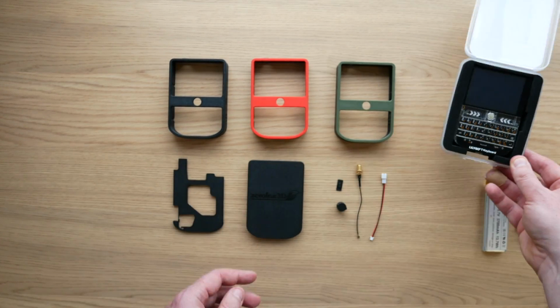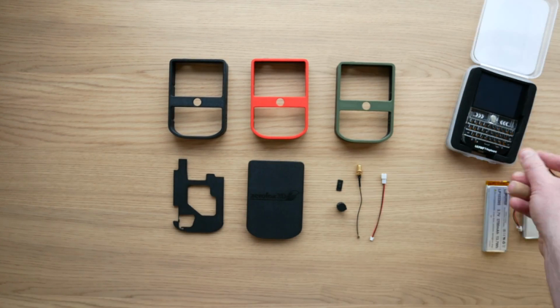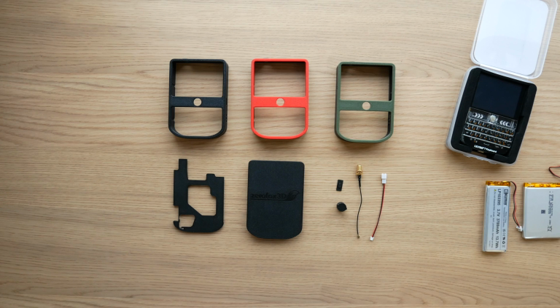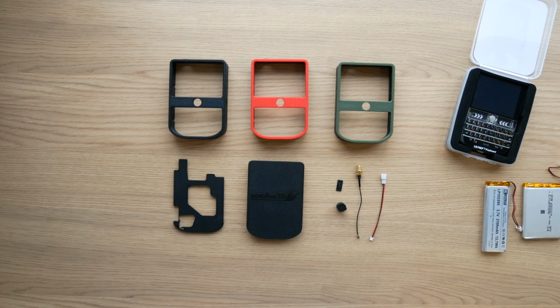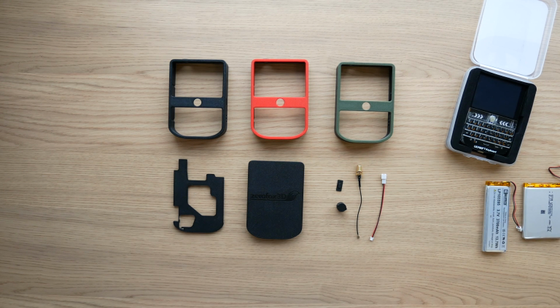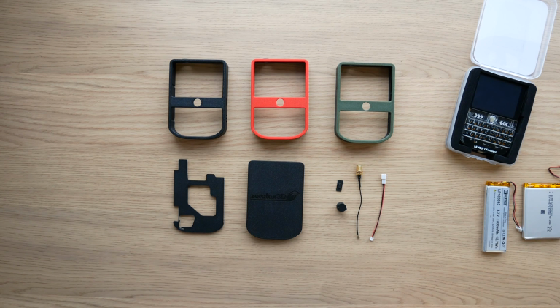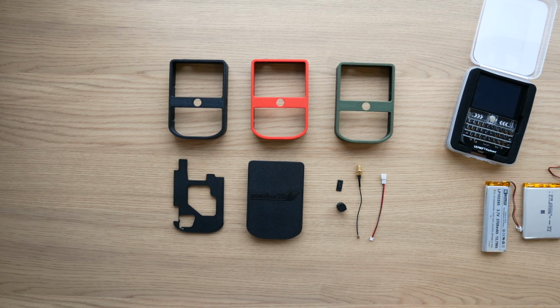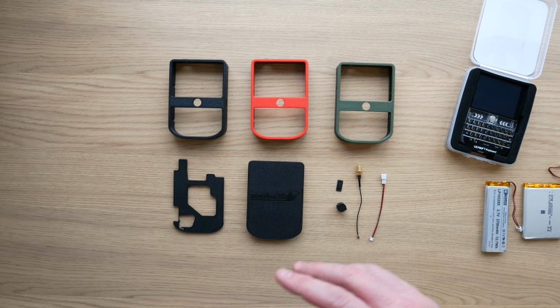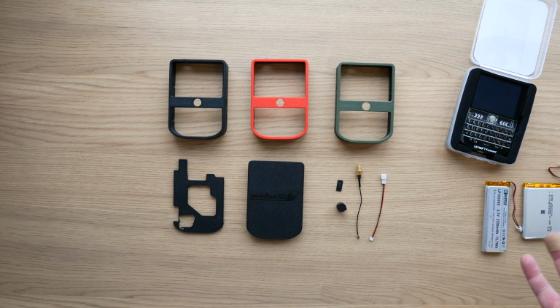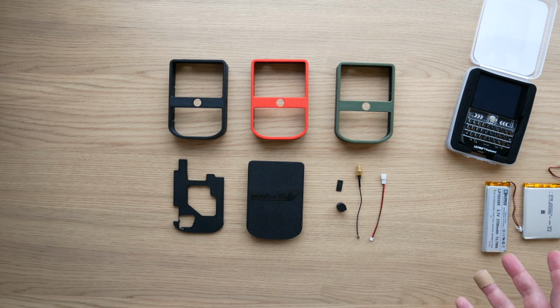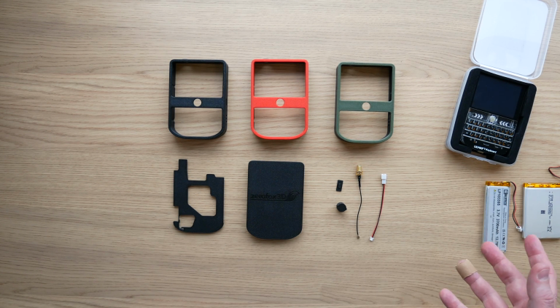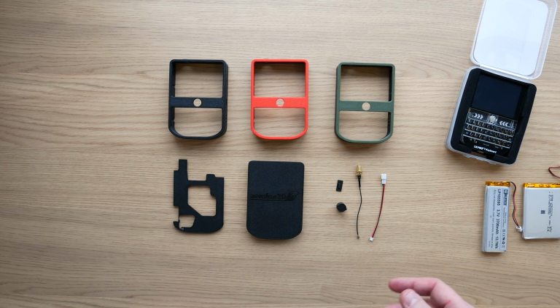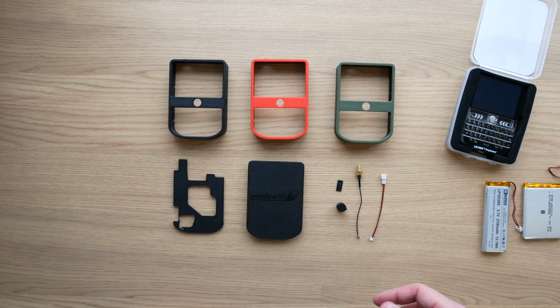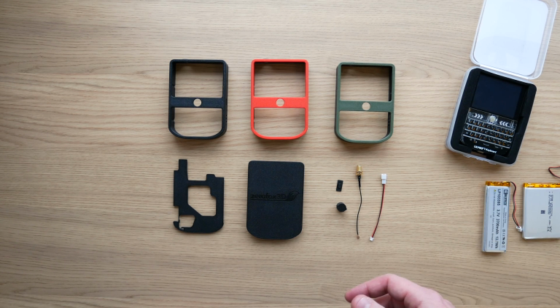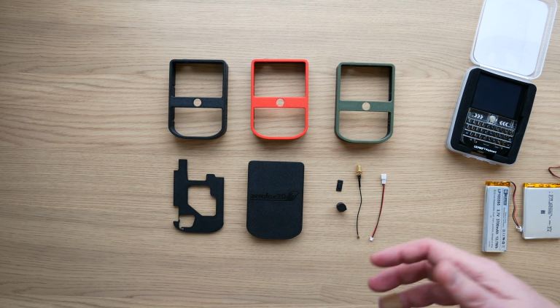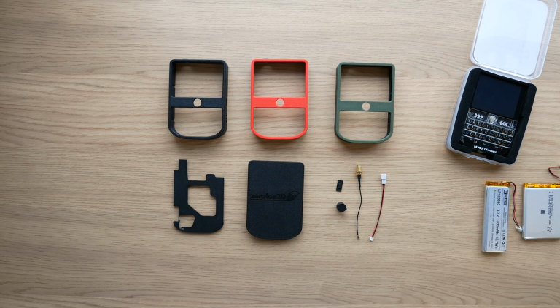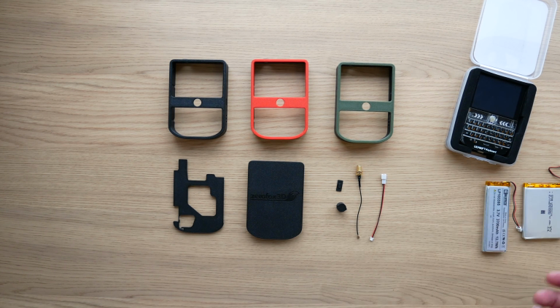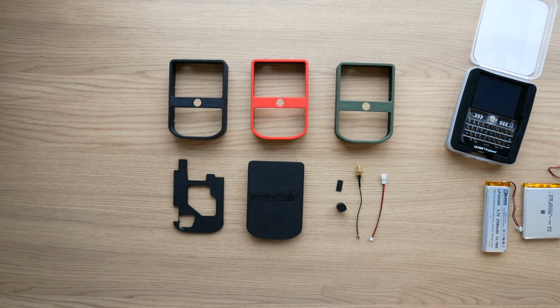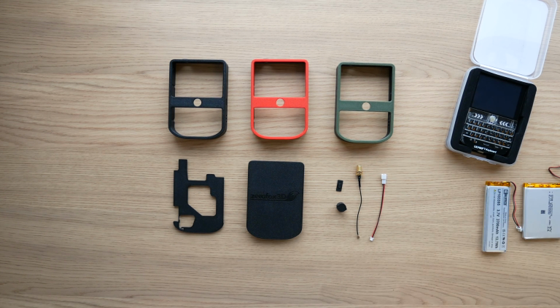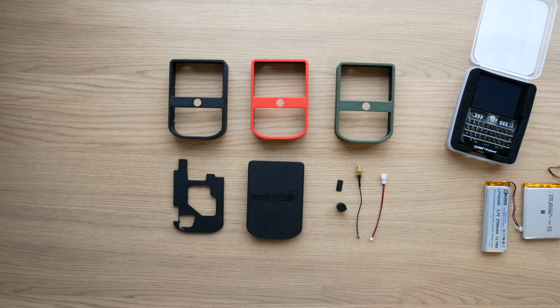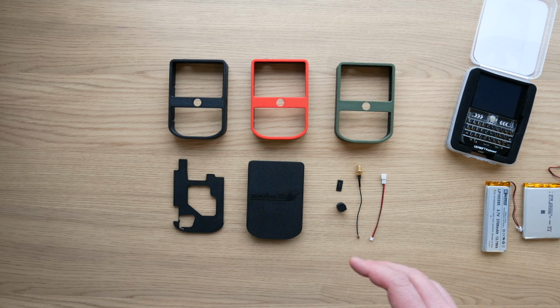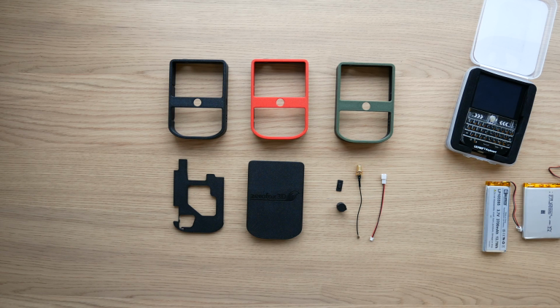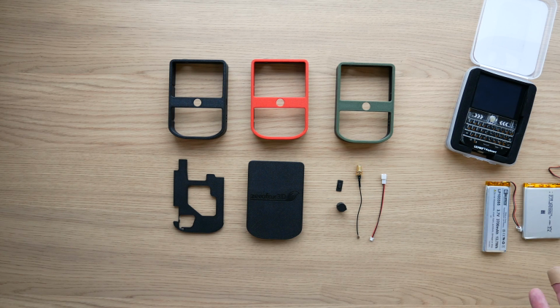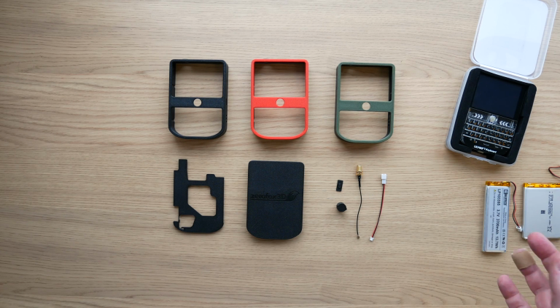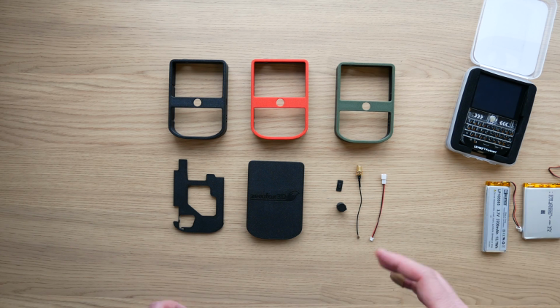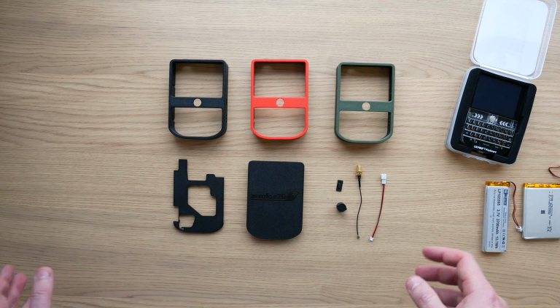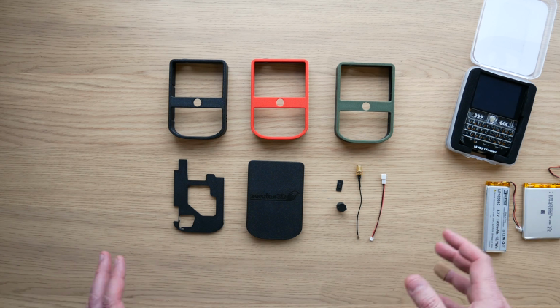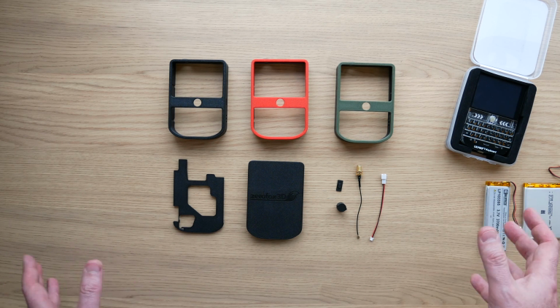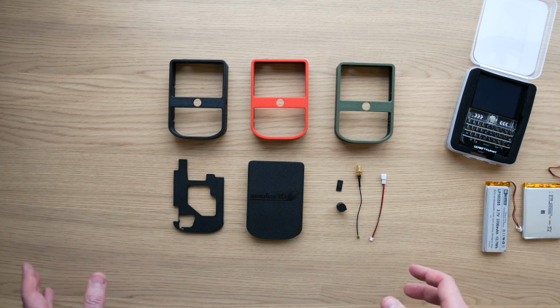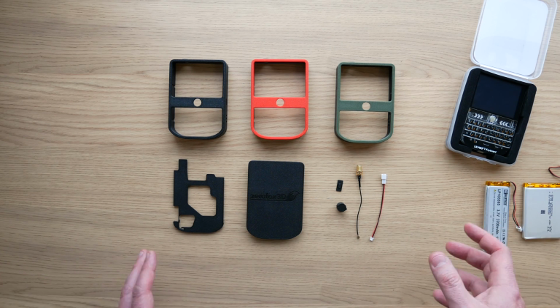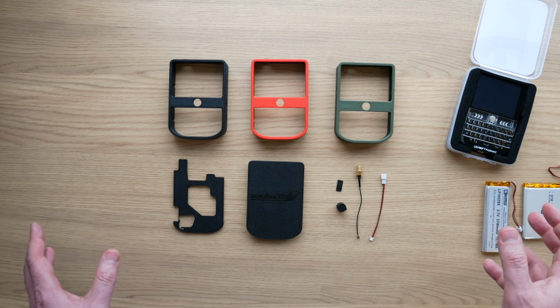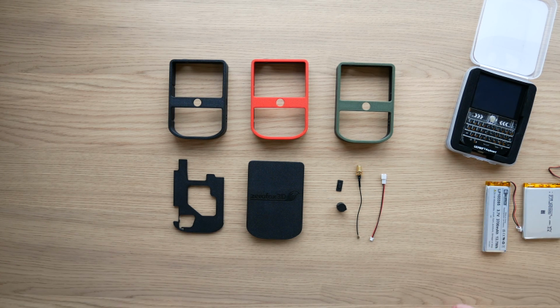I'll run you through its features and then I'll run through how to assemble it. I'll put chapter markers in the description so you don't have to listen to me waffle too much, hopefully.